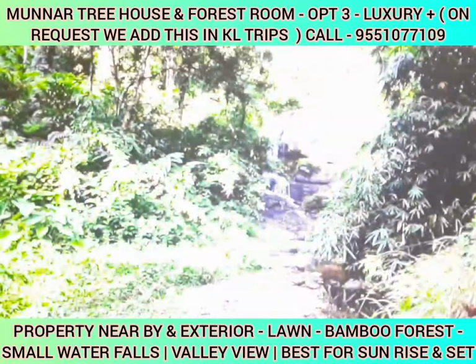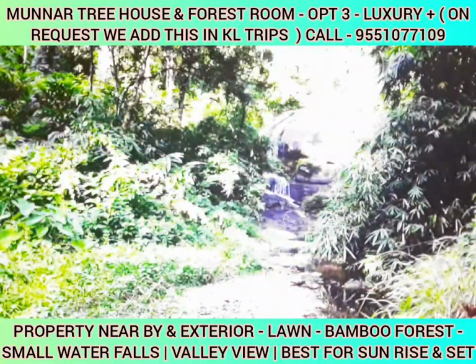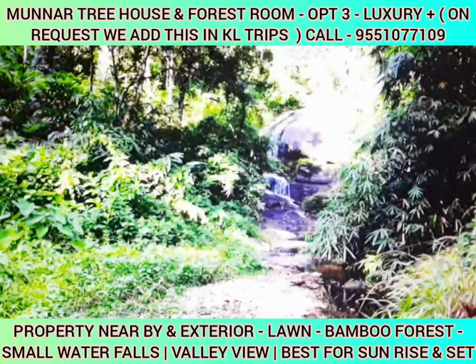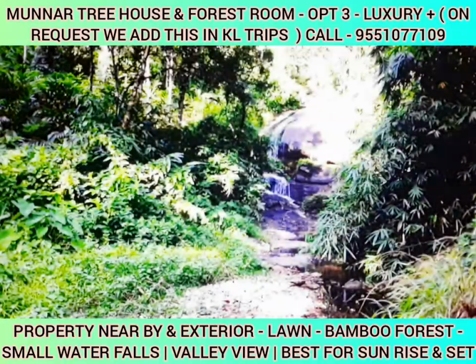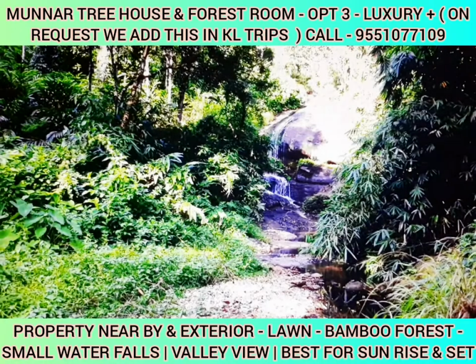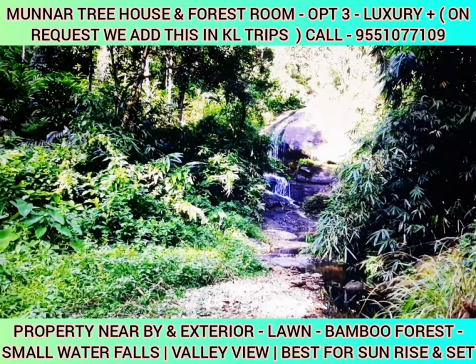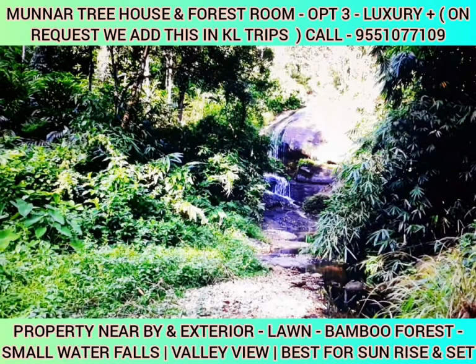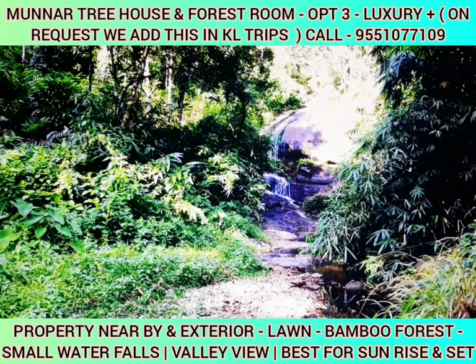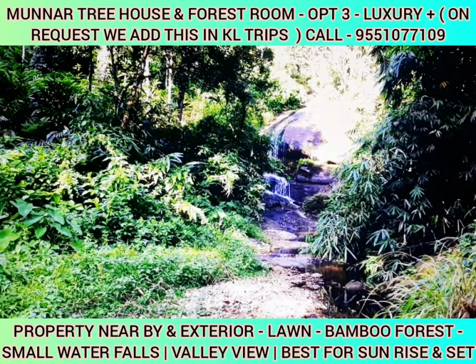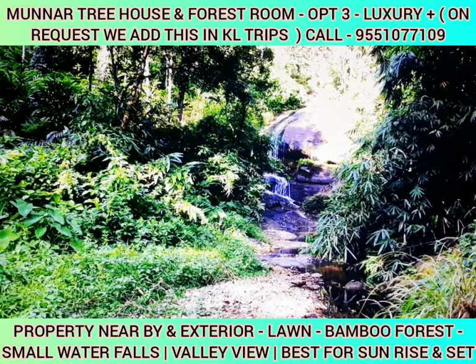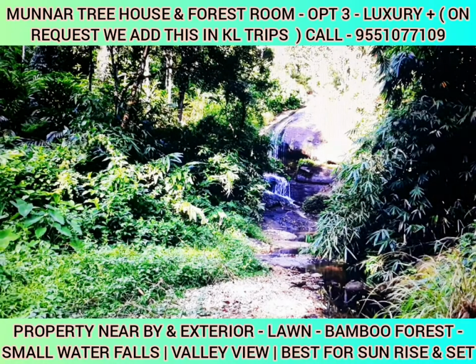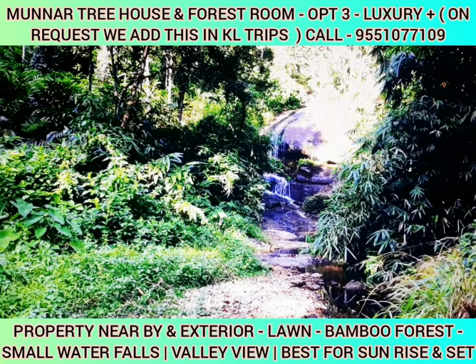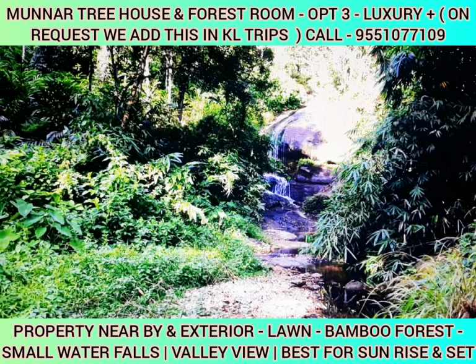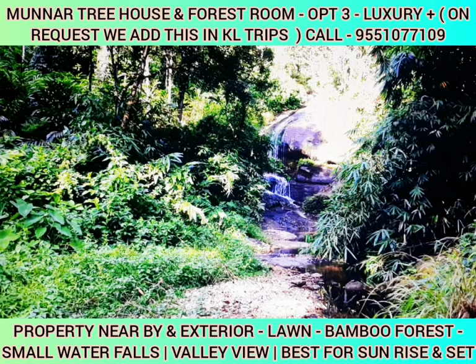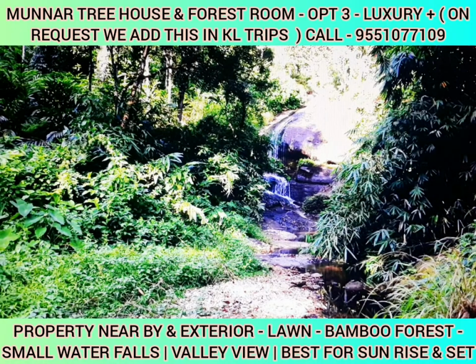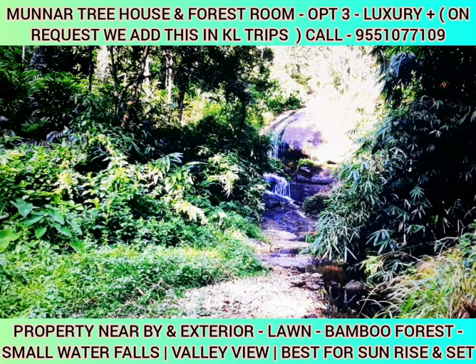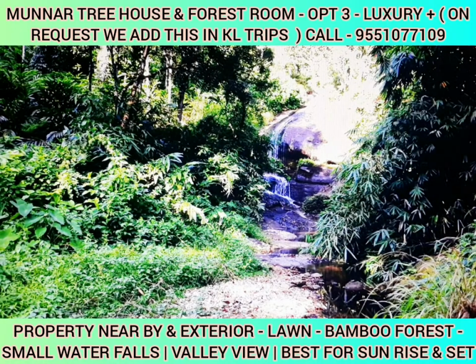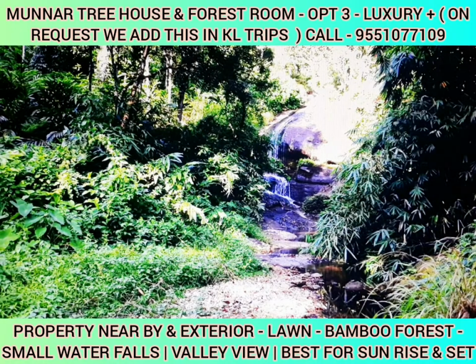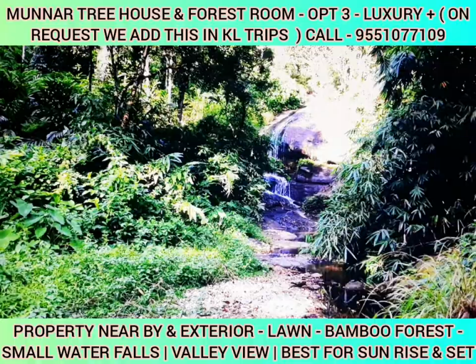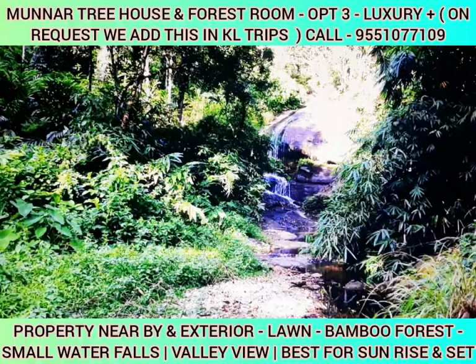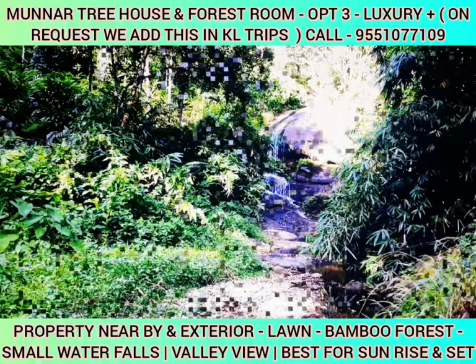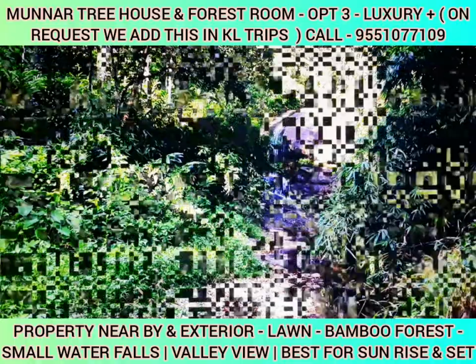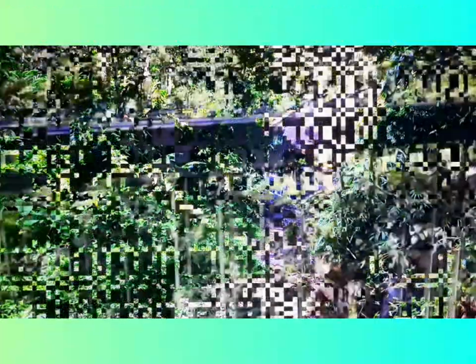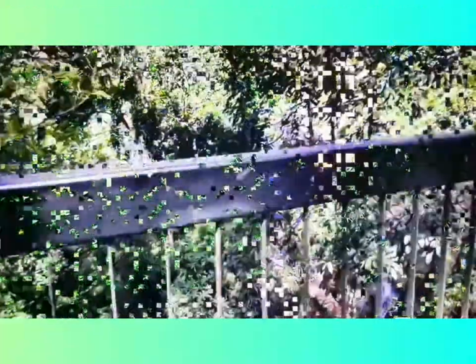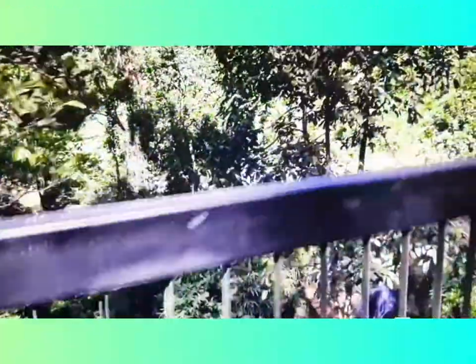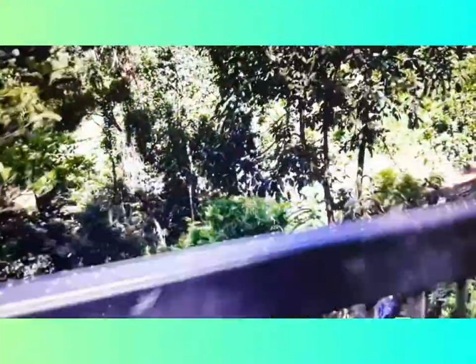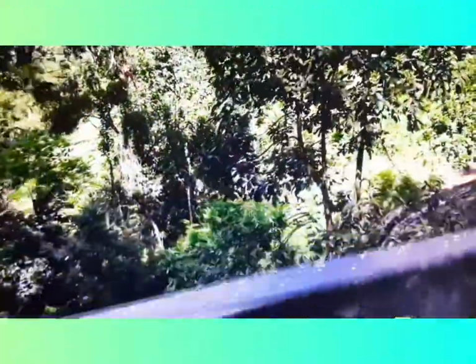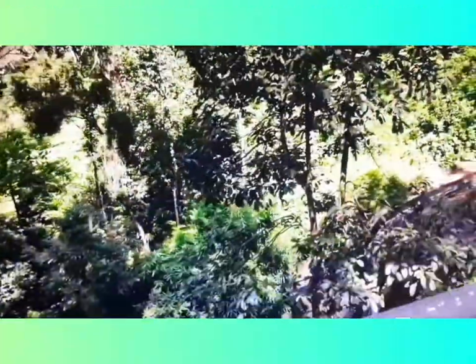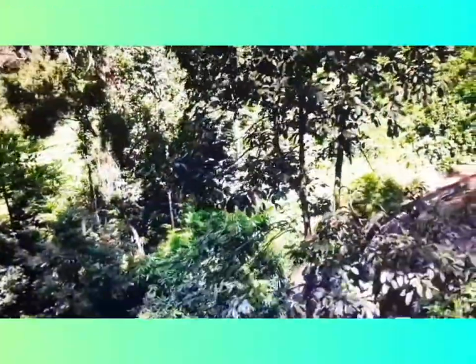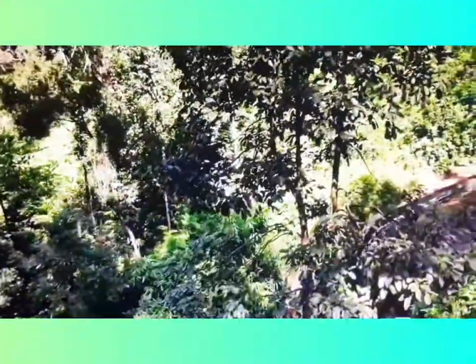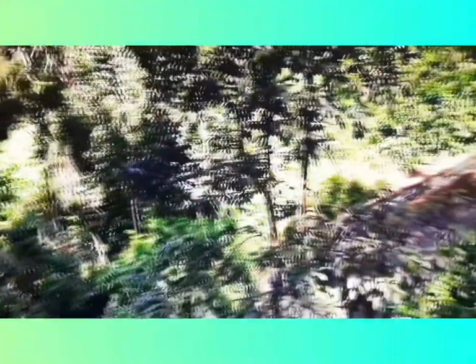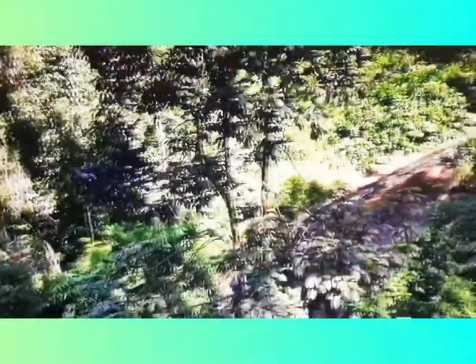If you go here, you will find waterfalls. You can experience both a wooden treehouse and a metallic treehouse.